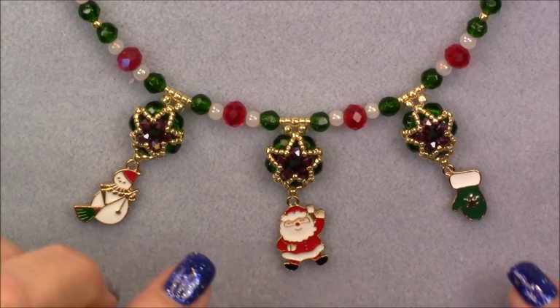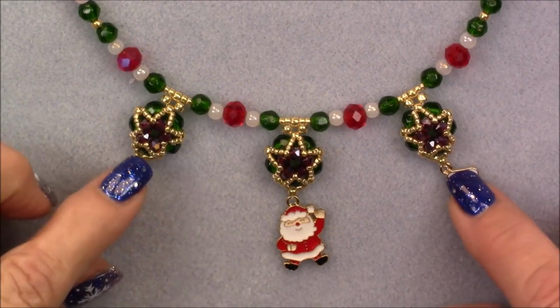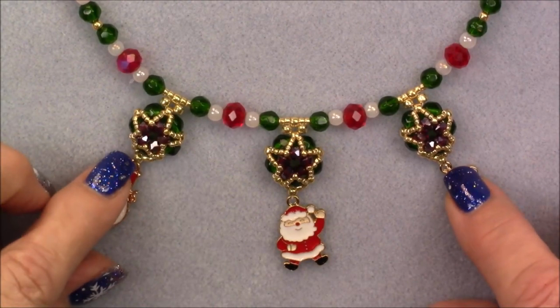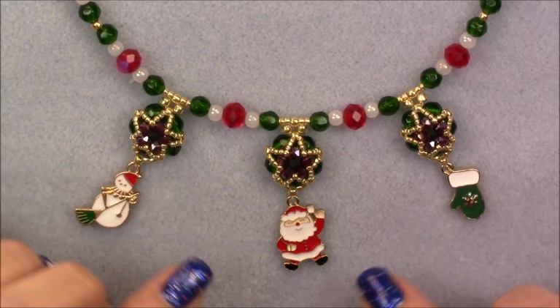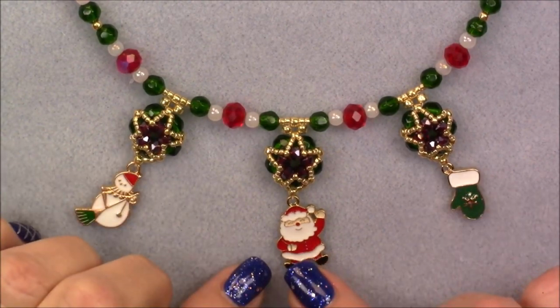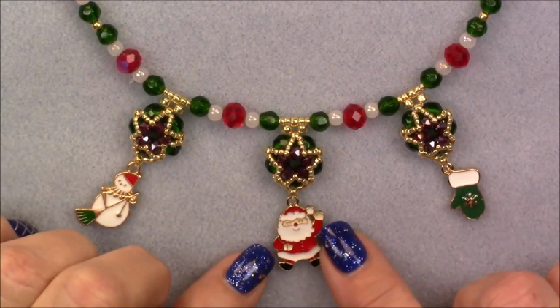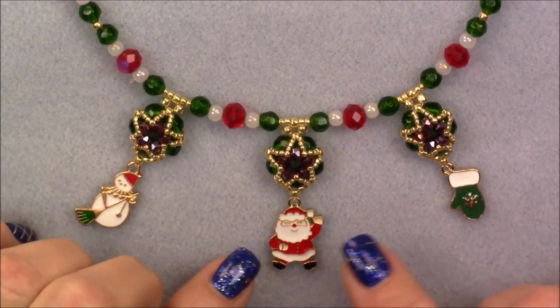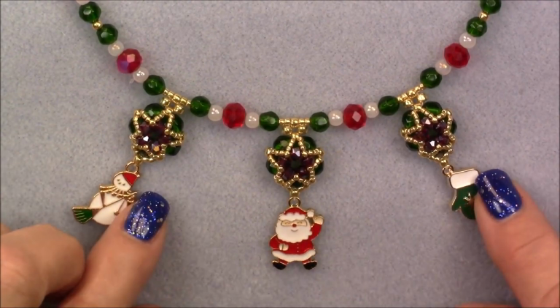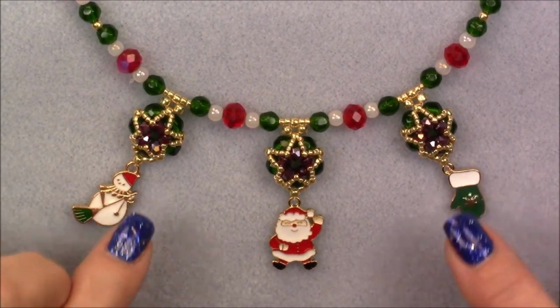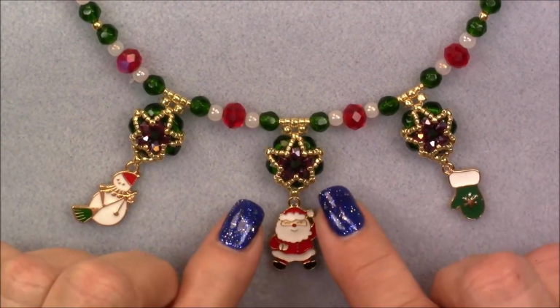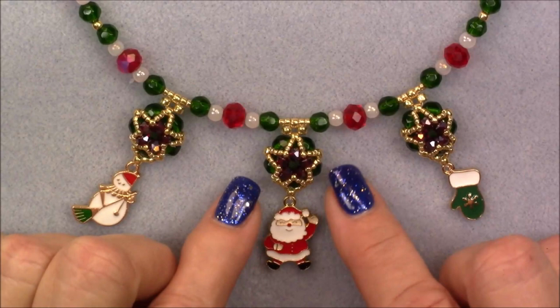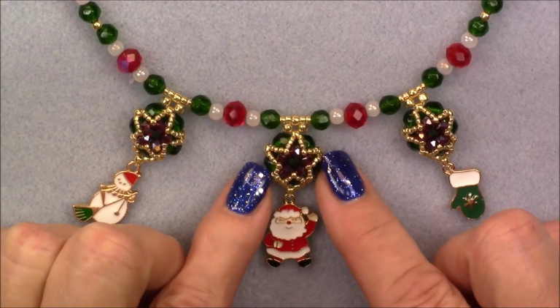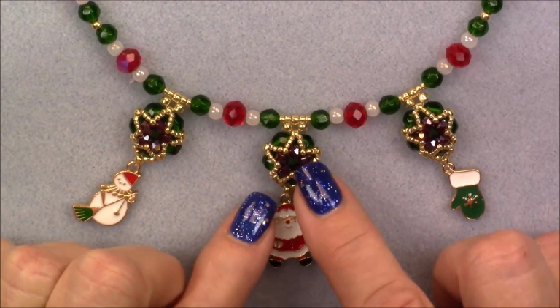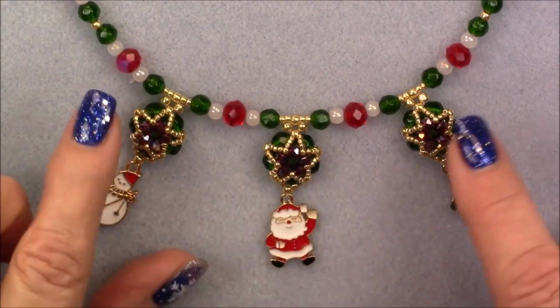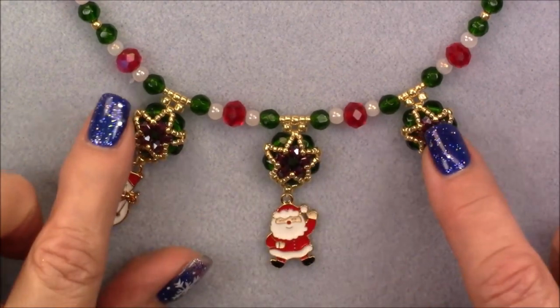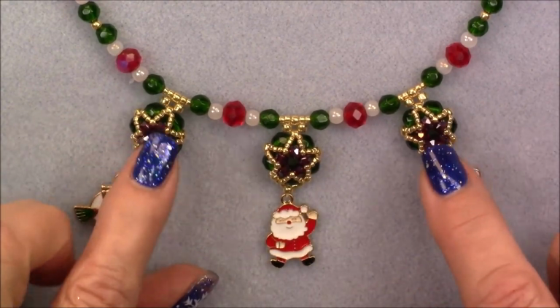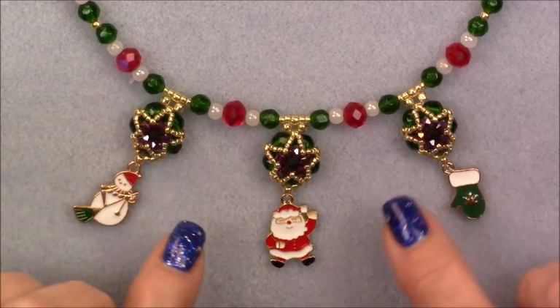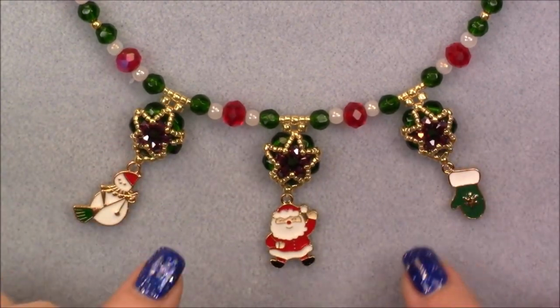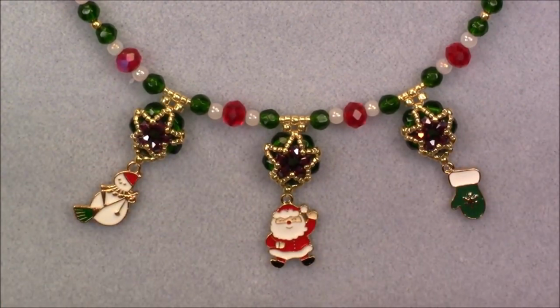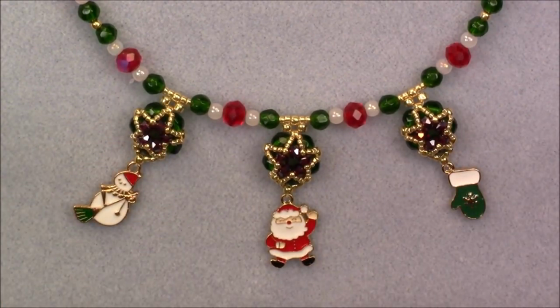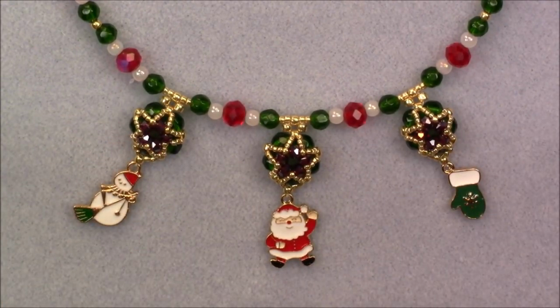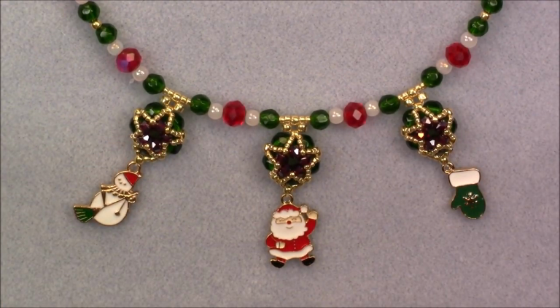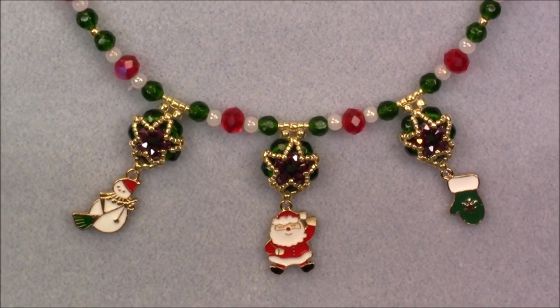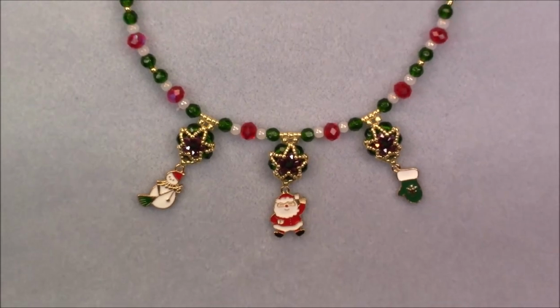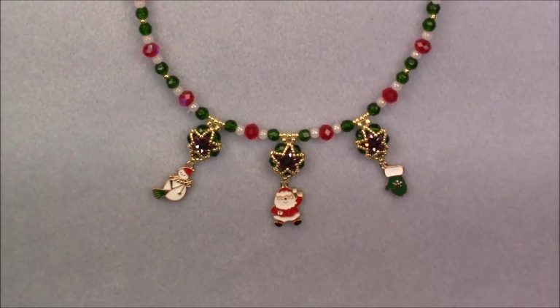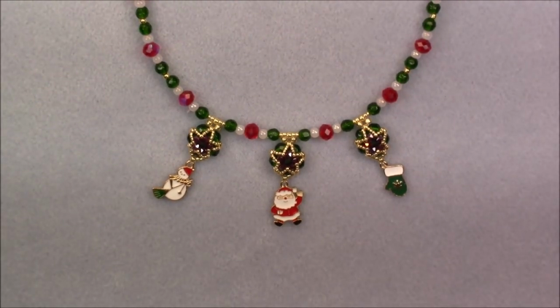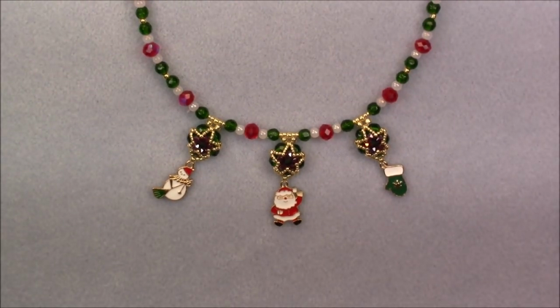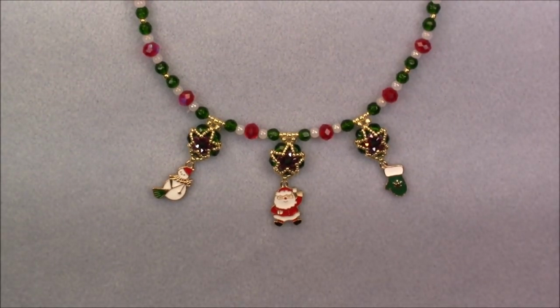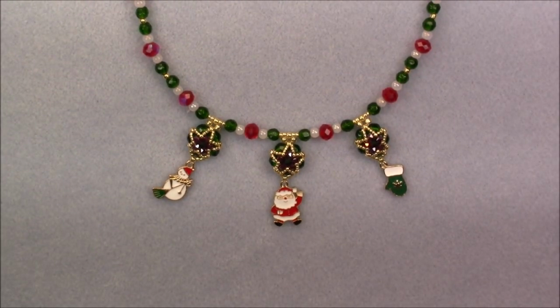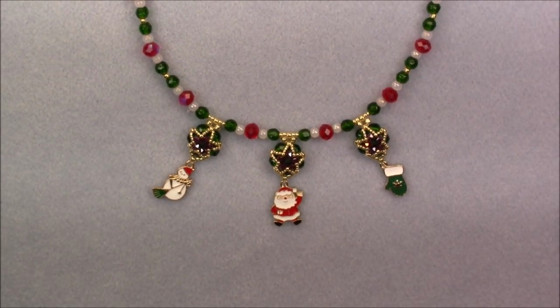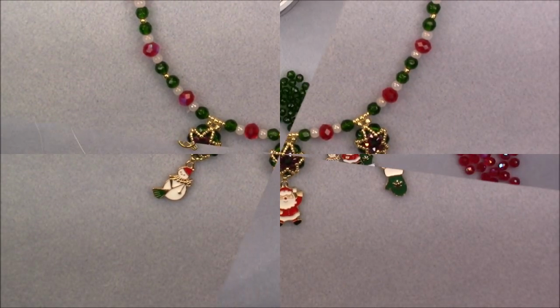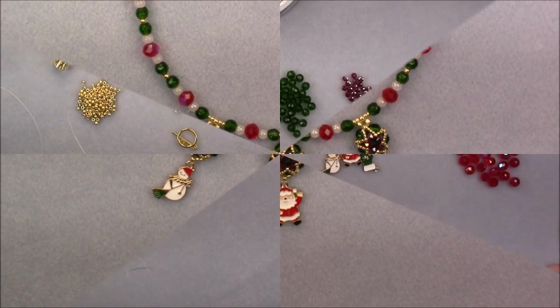You don't even have to put the charms on. If you have something cute, then you could. If you don't, then just make the little stars. So anyway, that's what we're going to make today. Let's go ahead and see what it takes to make this project.